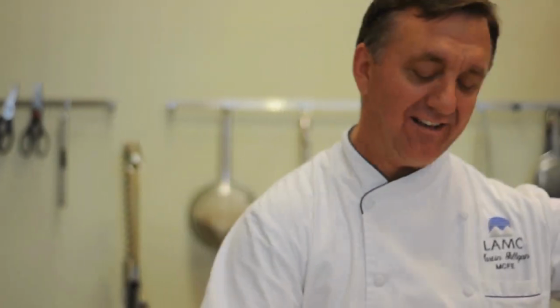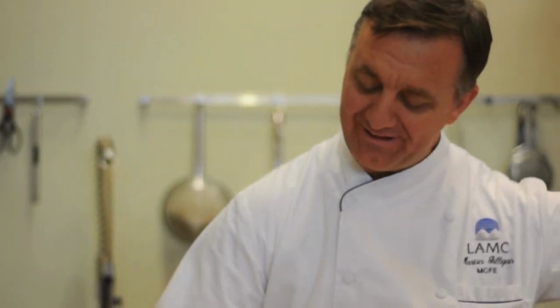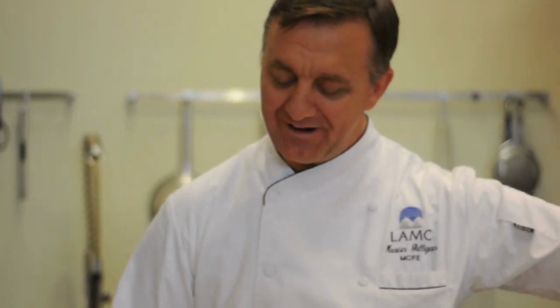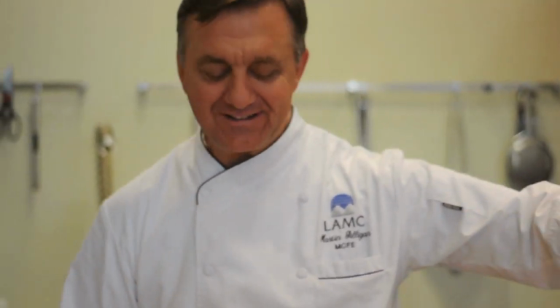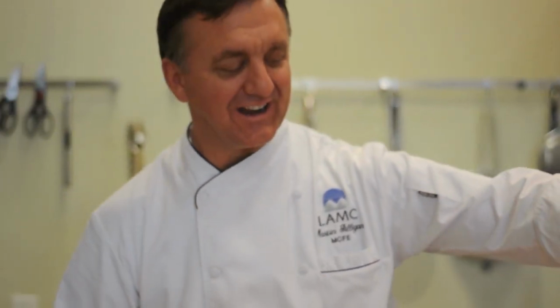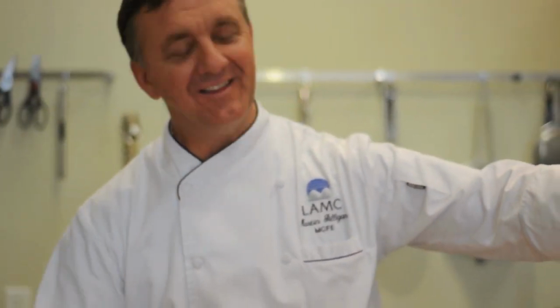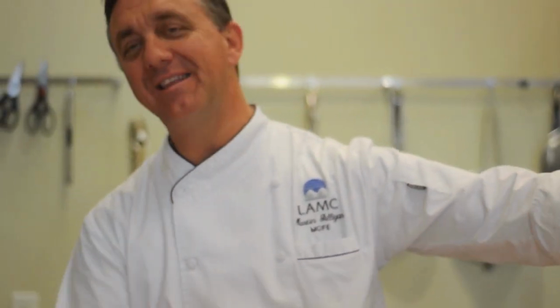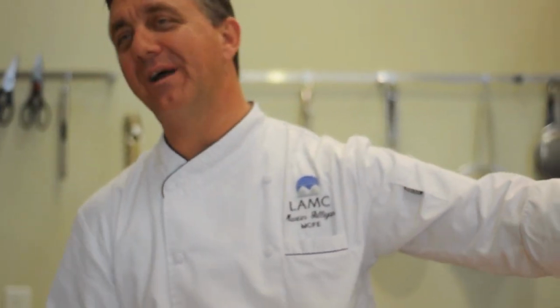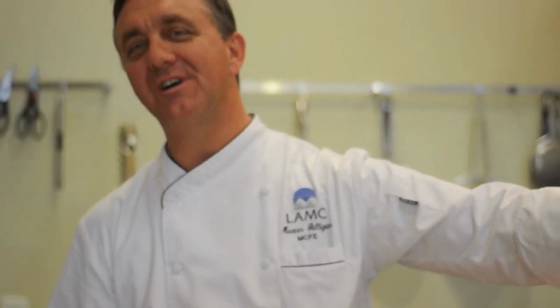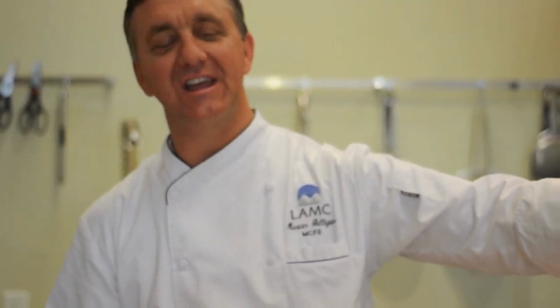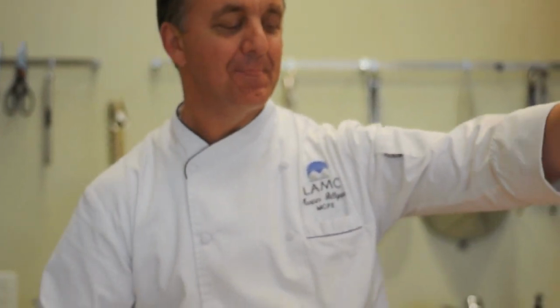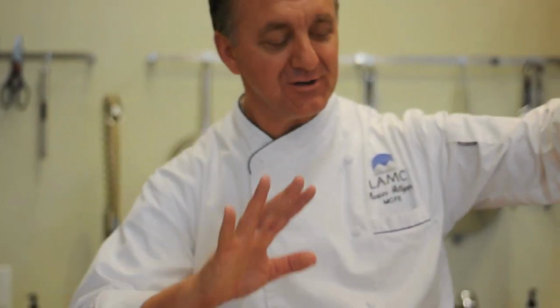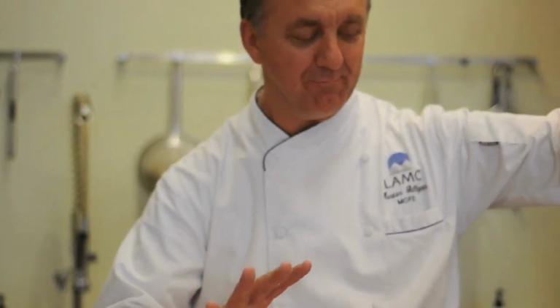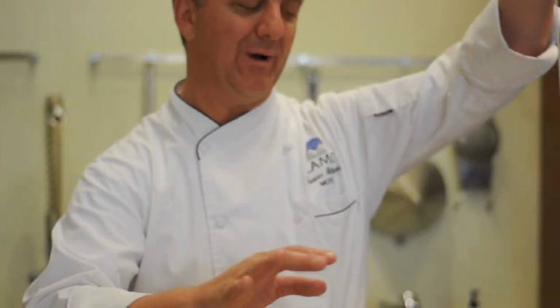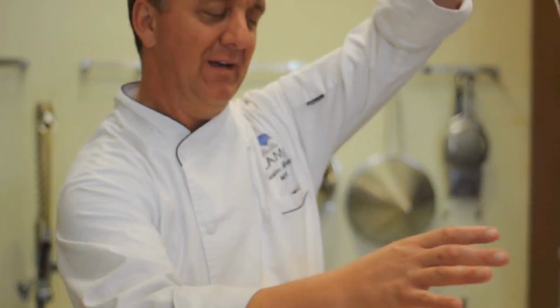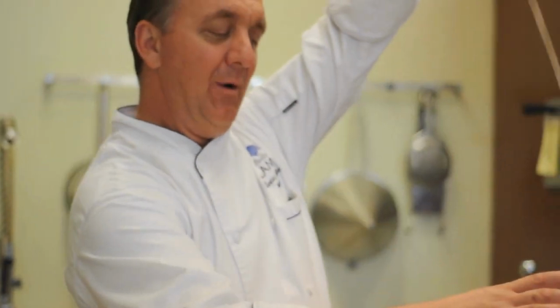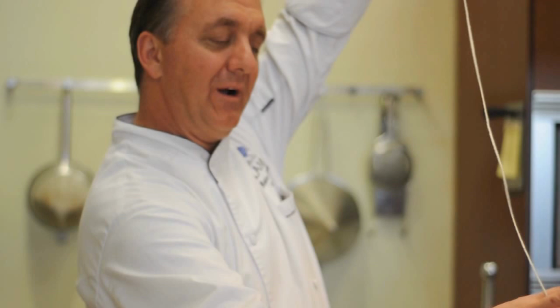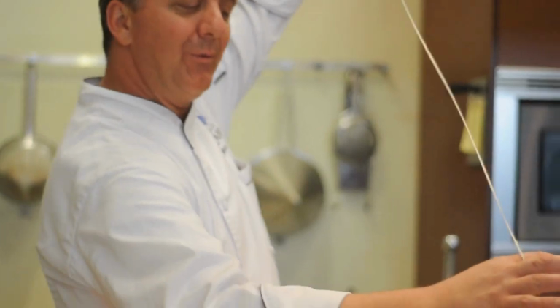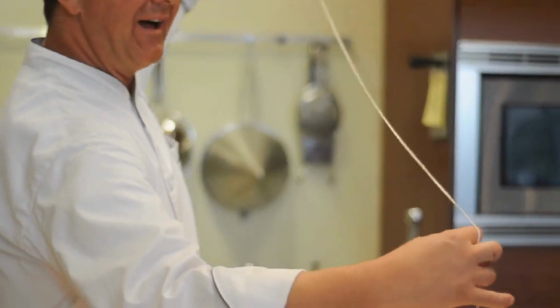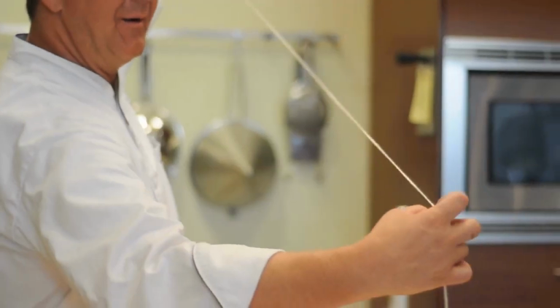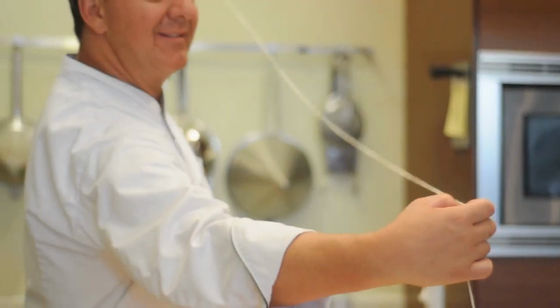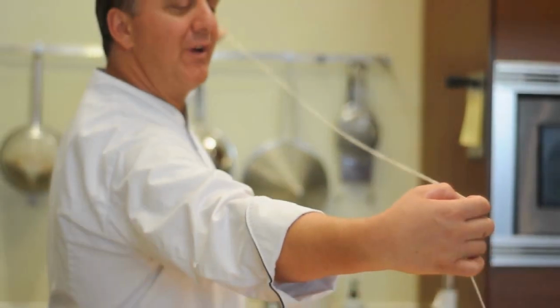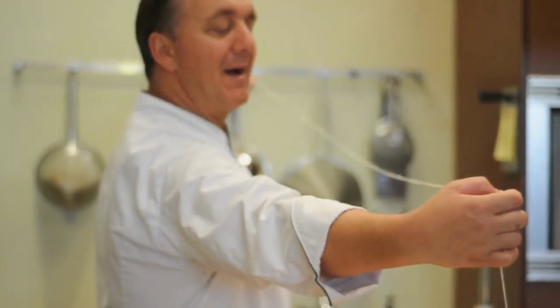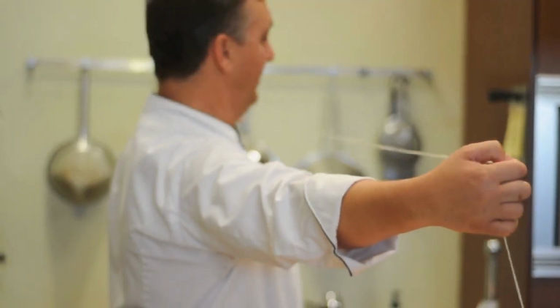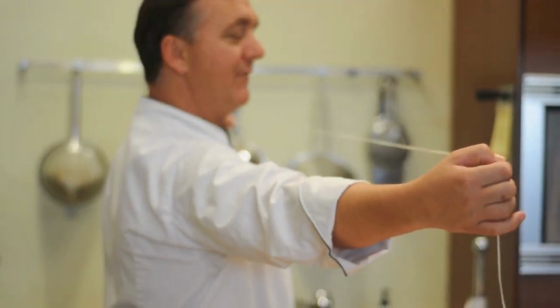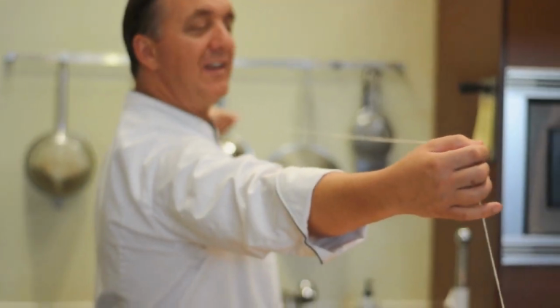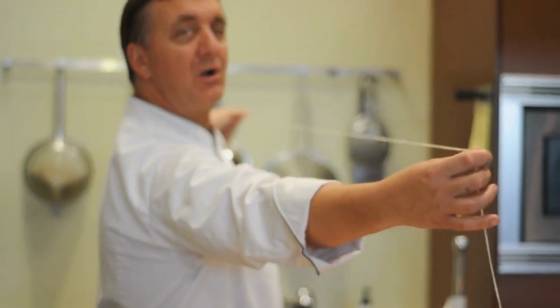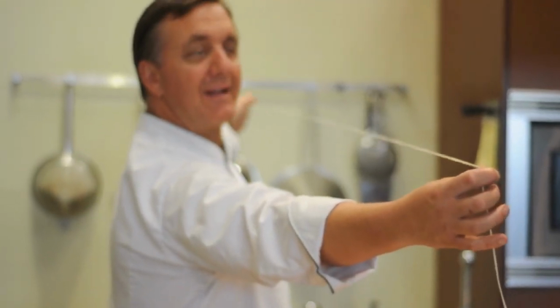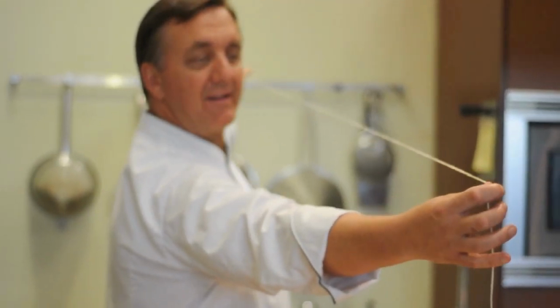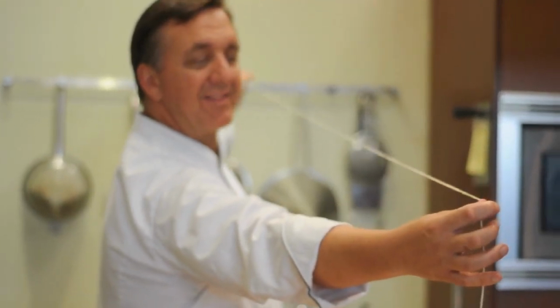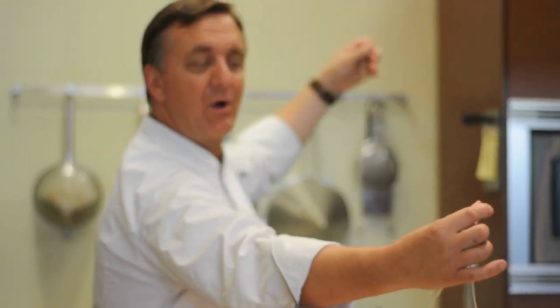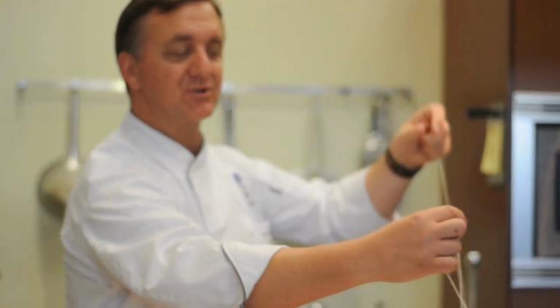Today we're going to truss a chicken, and there are many different ways to truss a chicken. I'm going to show you the best way. What you want to do is get a piece of string about four feet long — that's the length of my arm, actually.